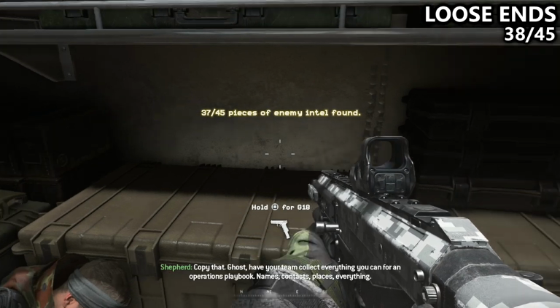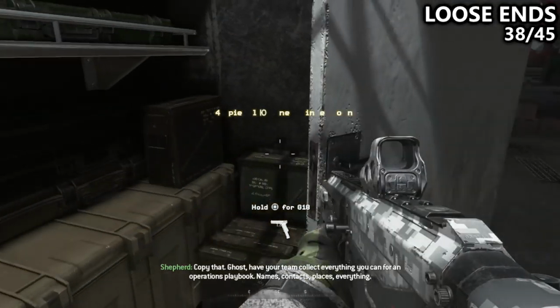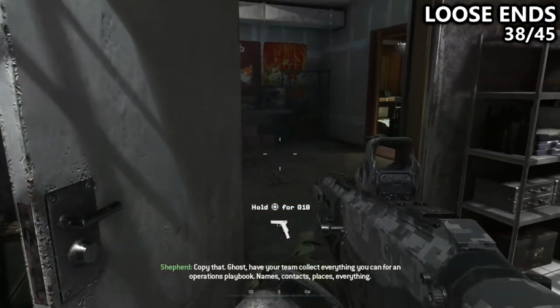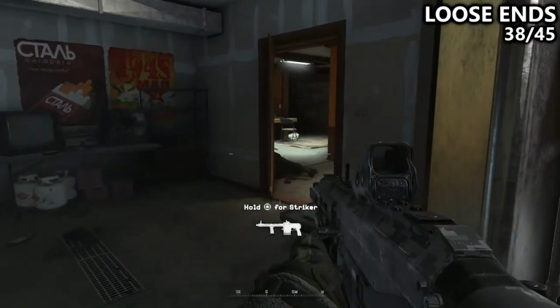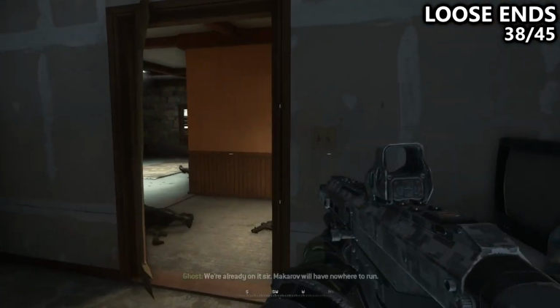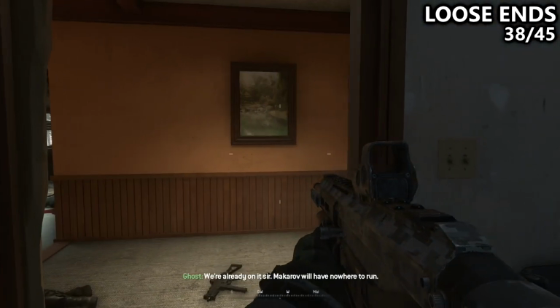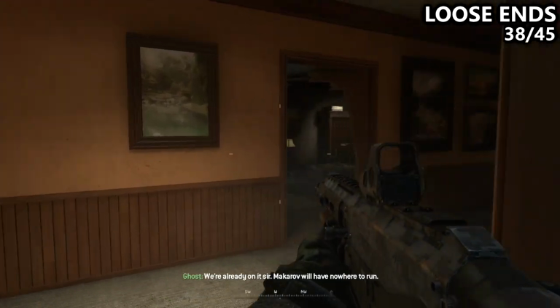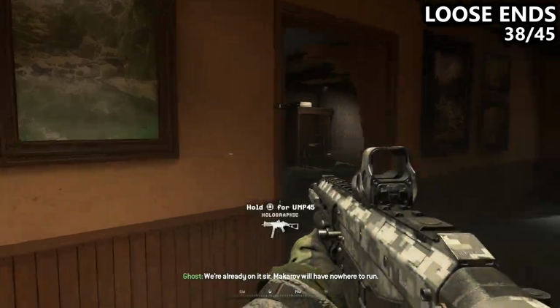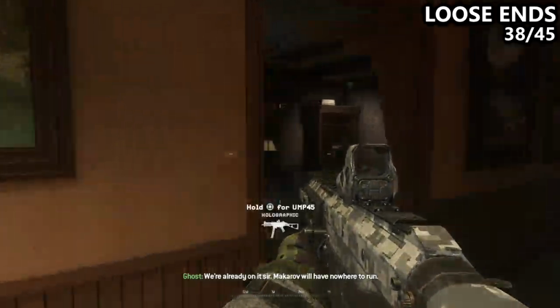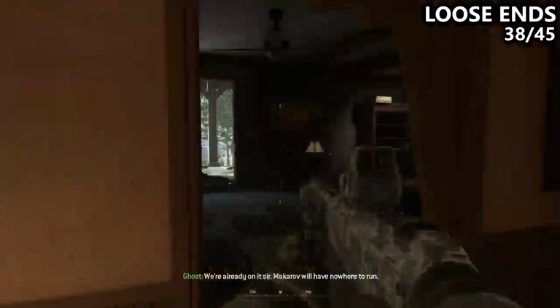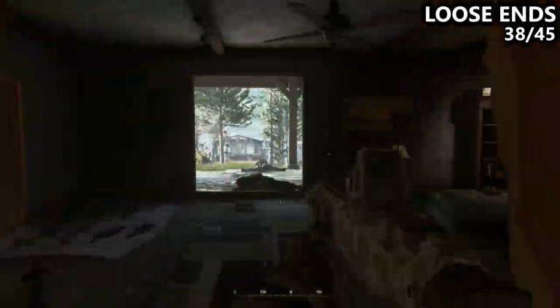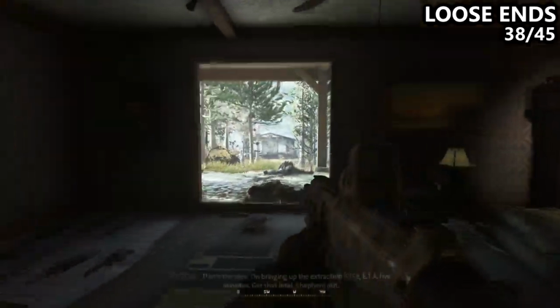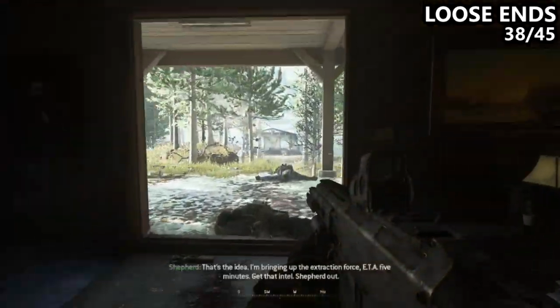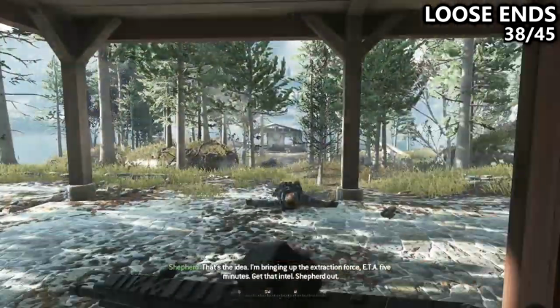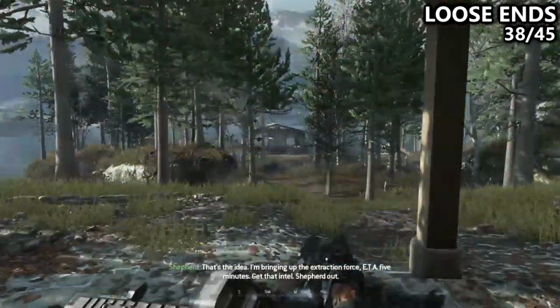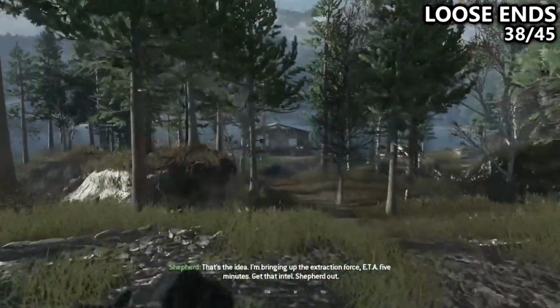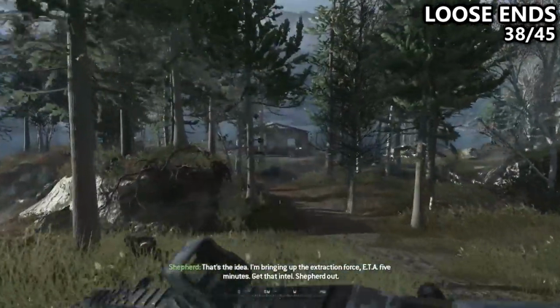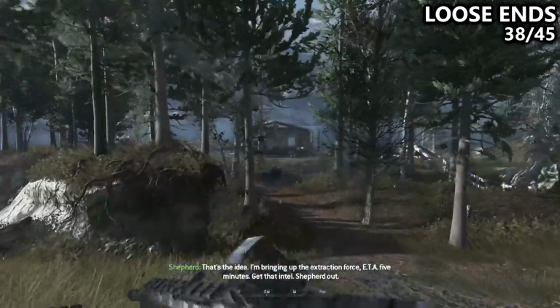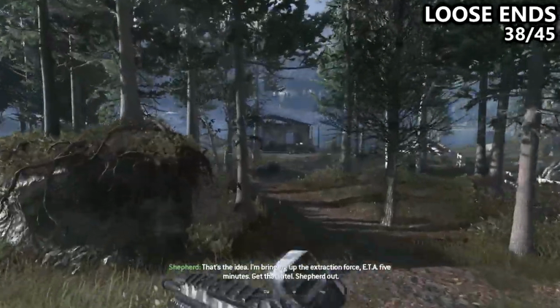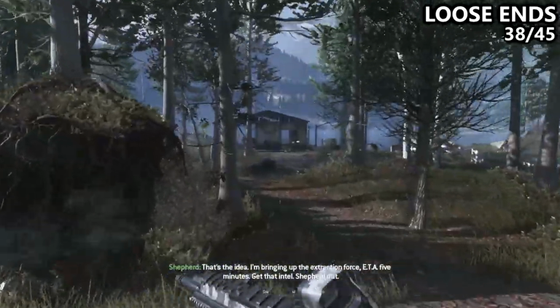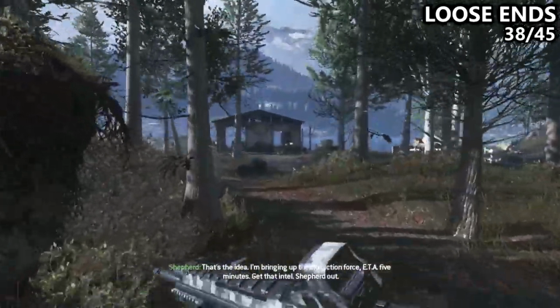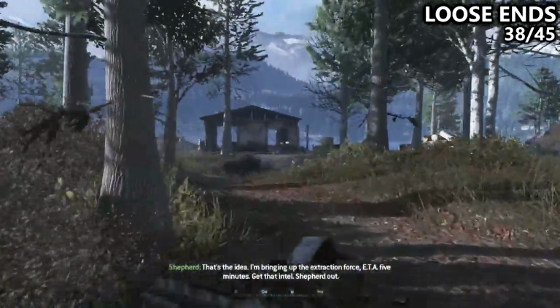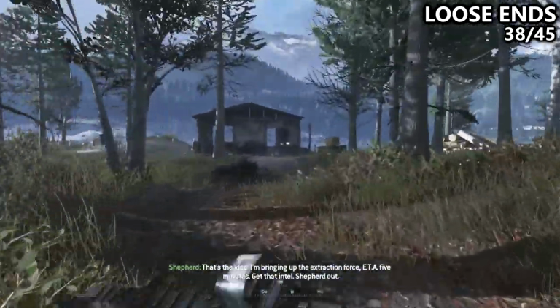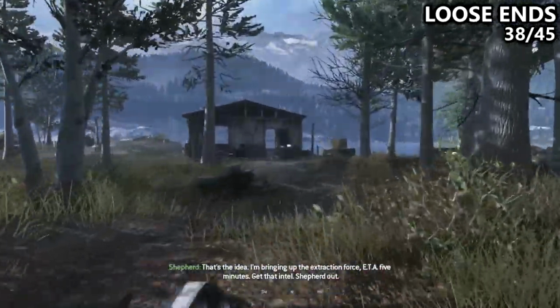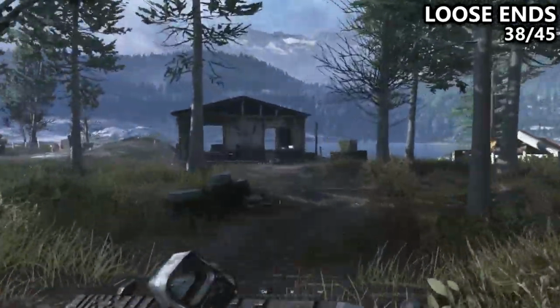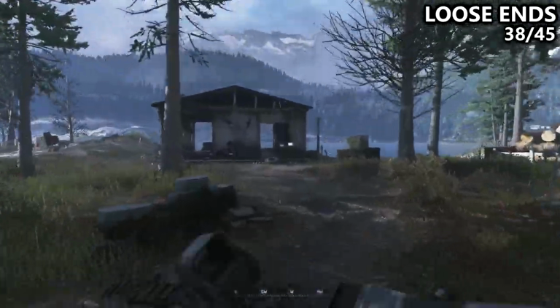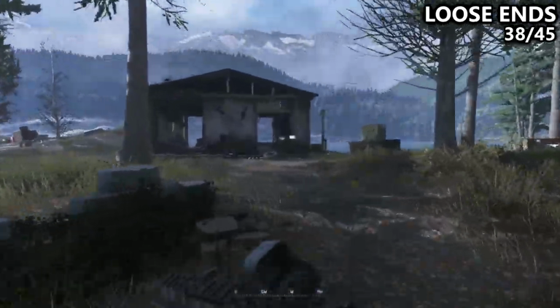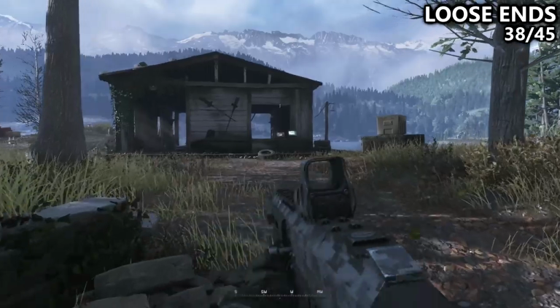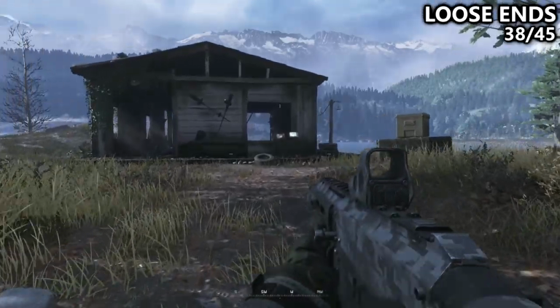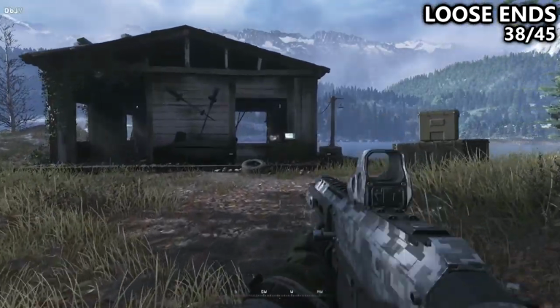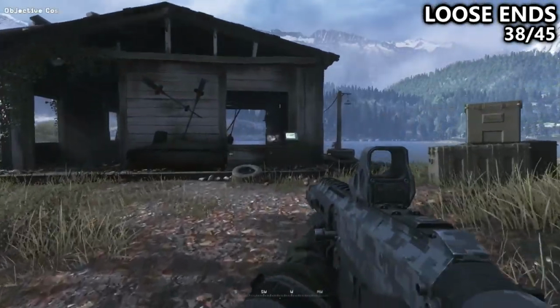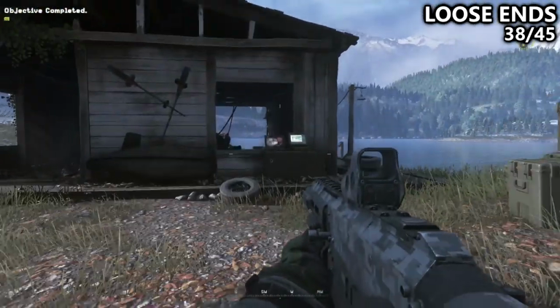Then, what we can do is turn around, head across the hall through another breachable door, which will lead us to the outside. In front of you, you'll find a boathouse. Next to the boathouse on a small little crate is our third out of three collectibles for this mission.